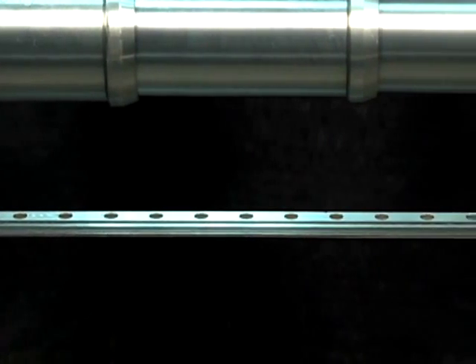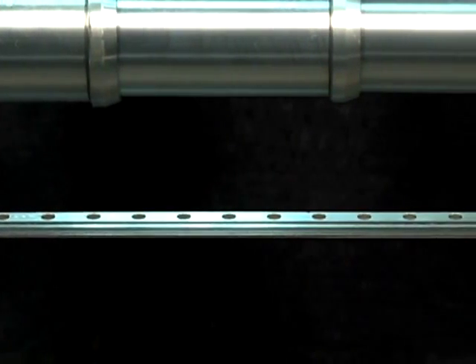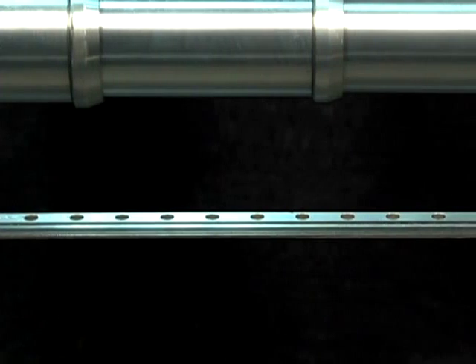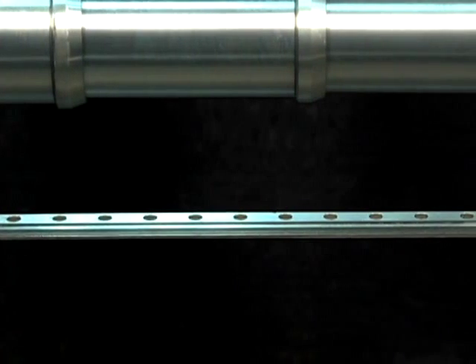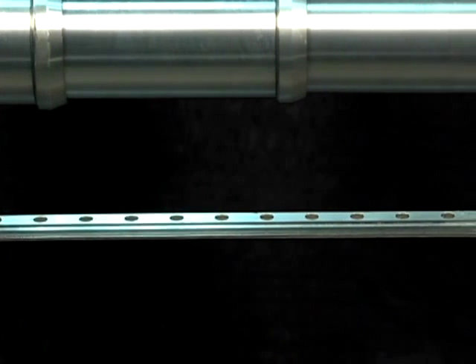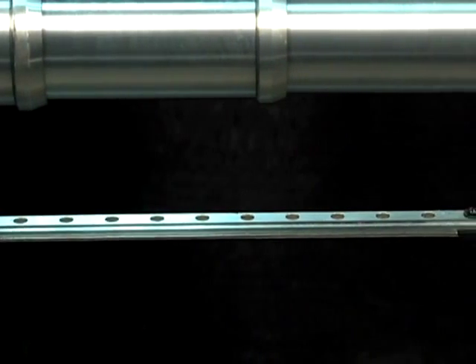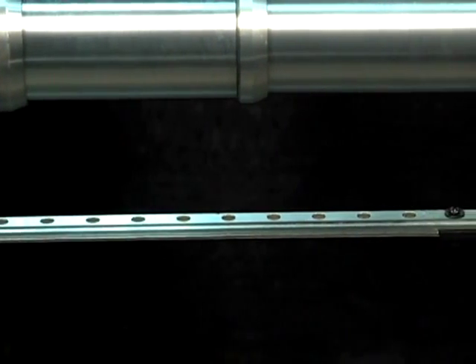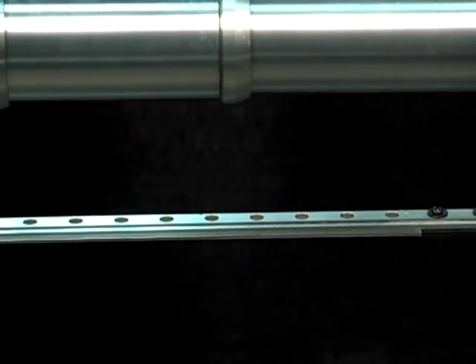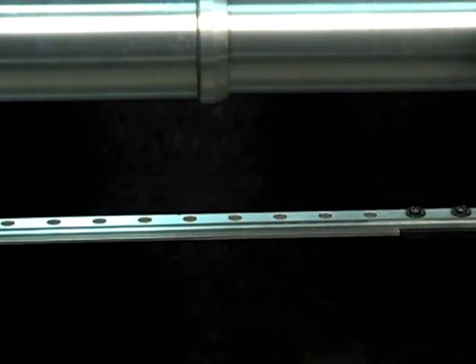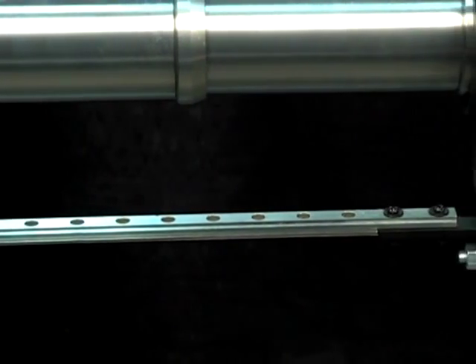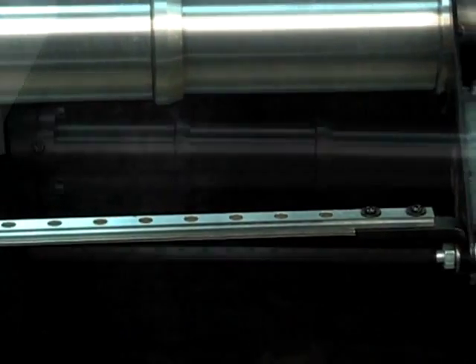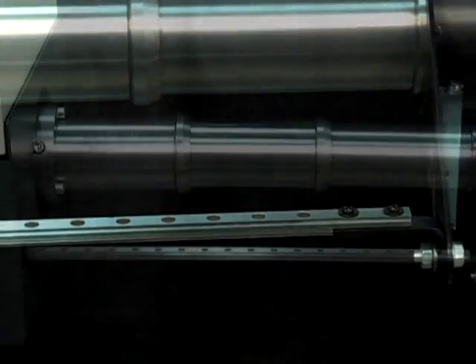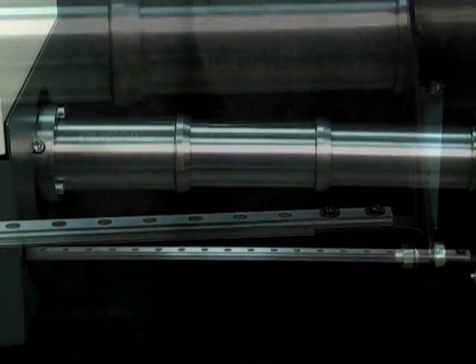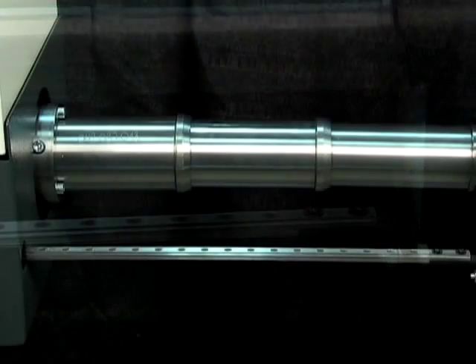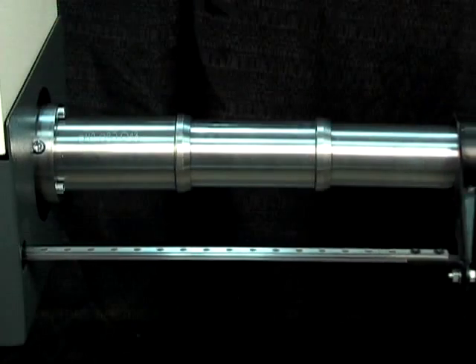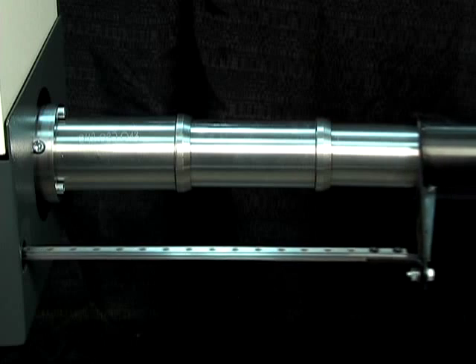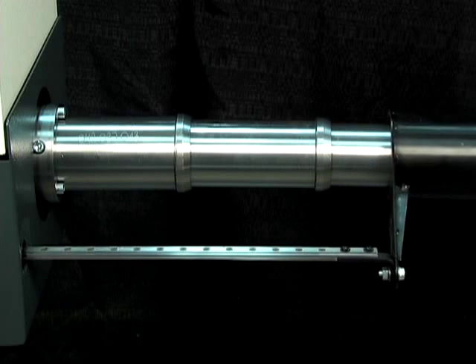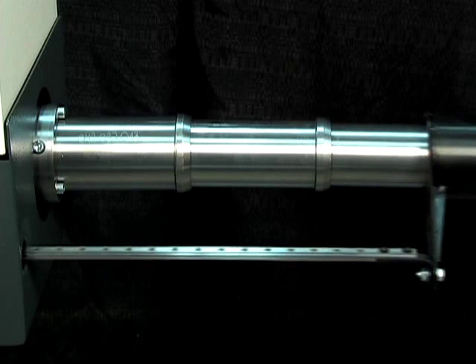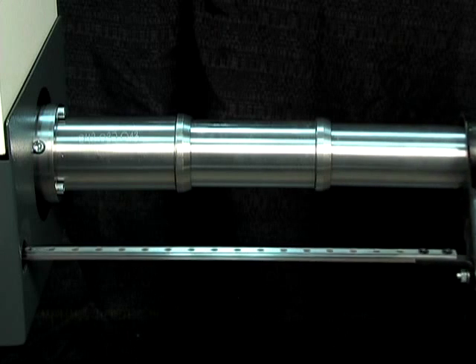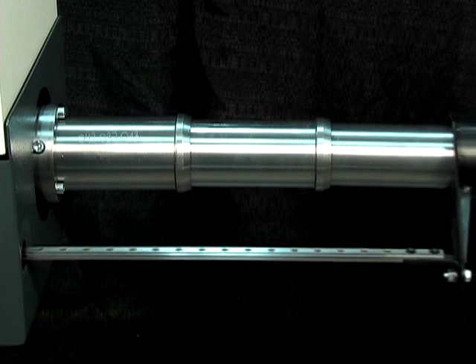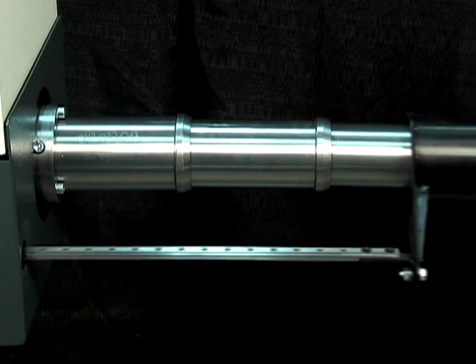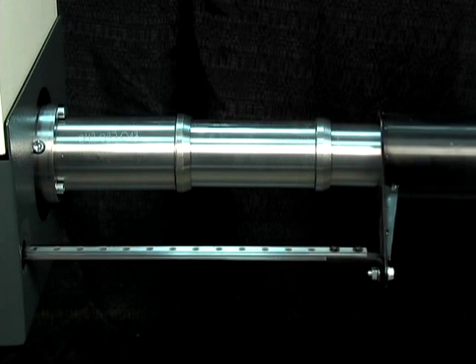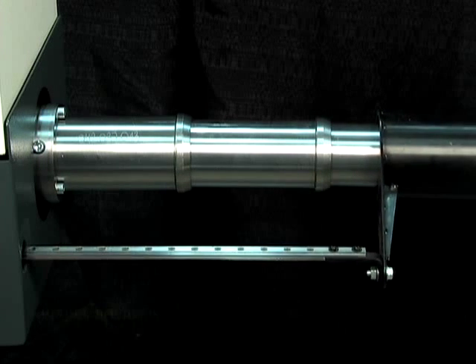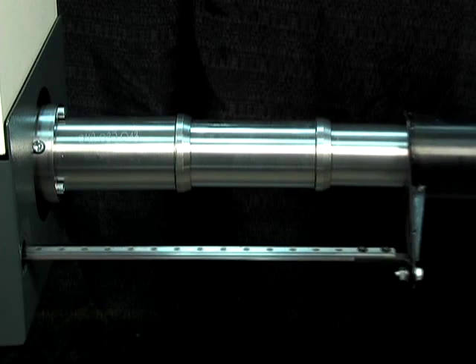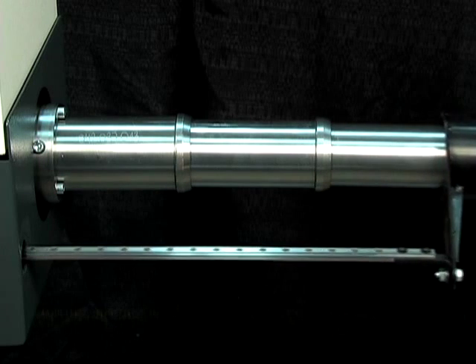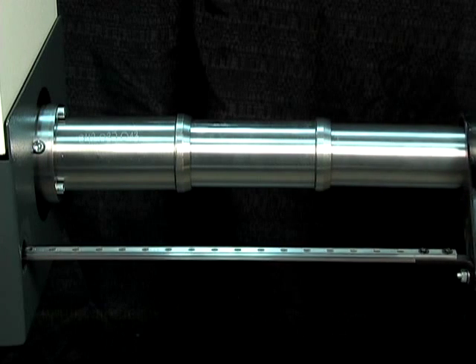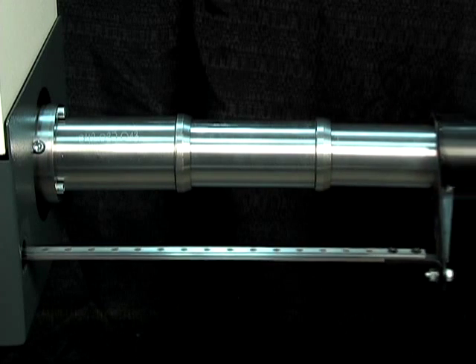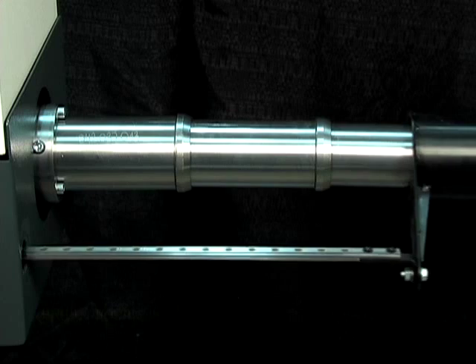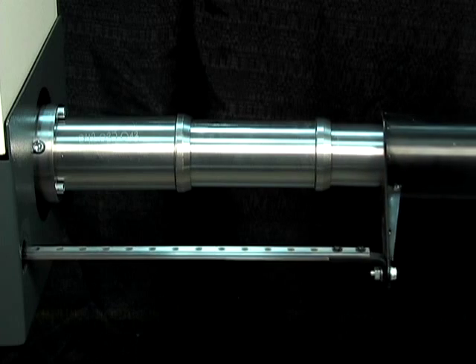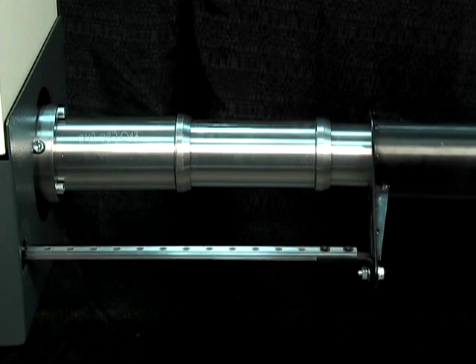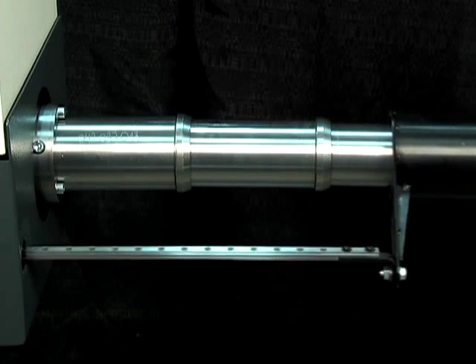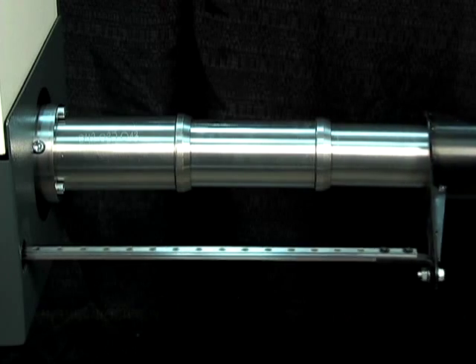Alpha 538 has an exclusive electronic synchronization system to ensure that the bar feed pusher and lathe headstock operate accurately and safely without delay.